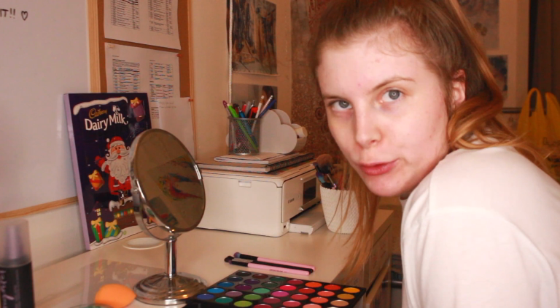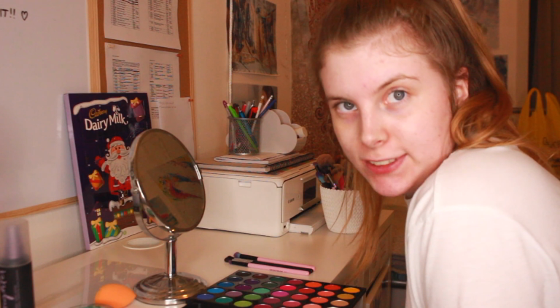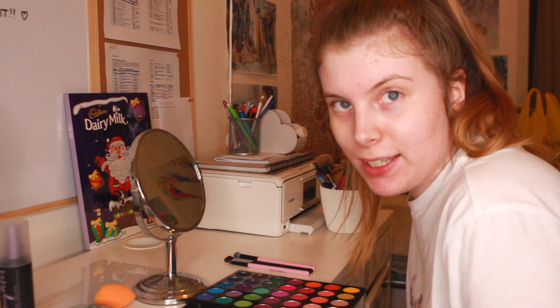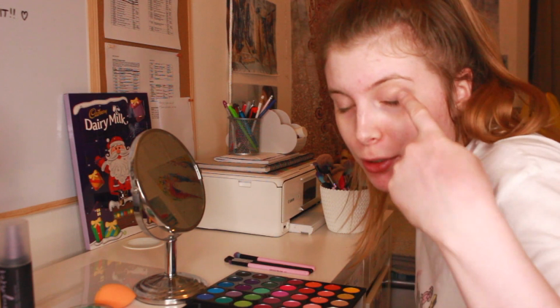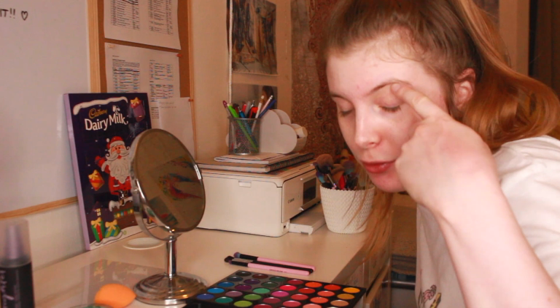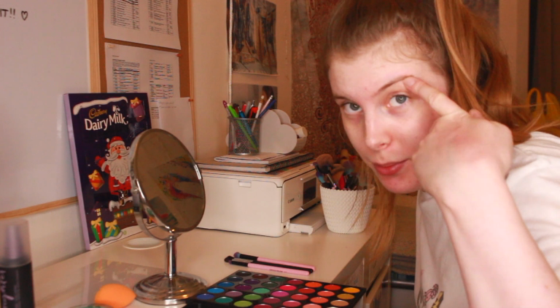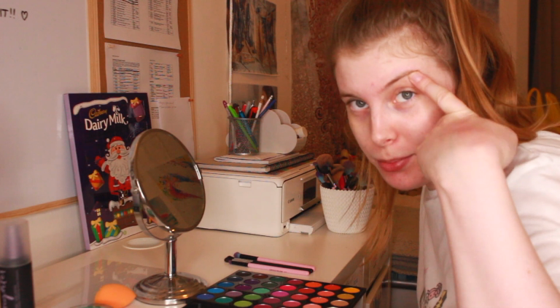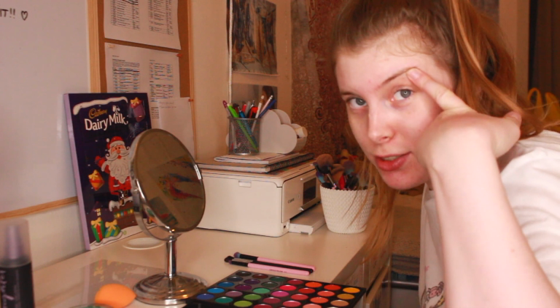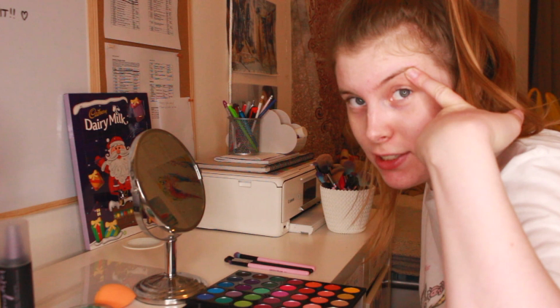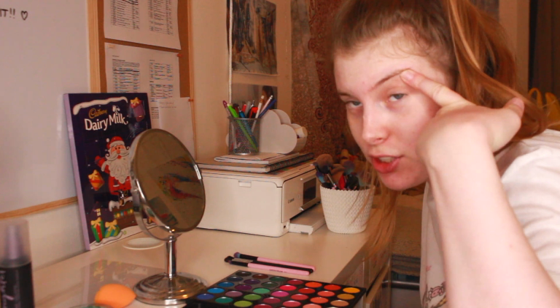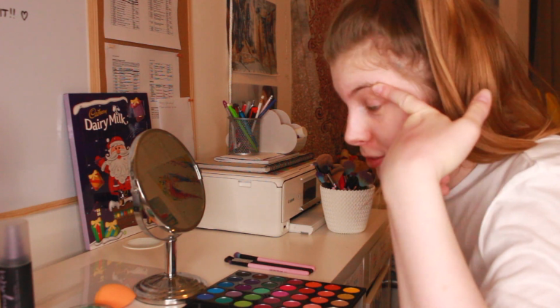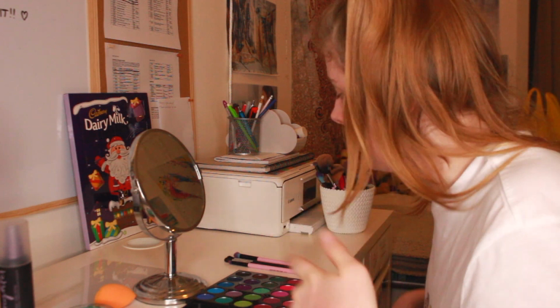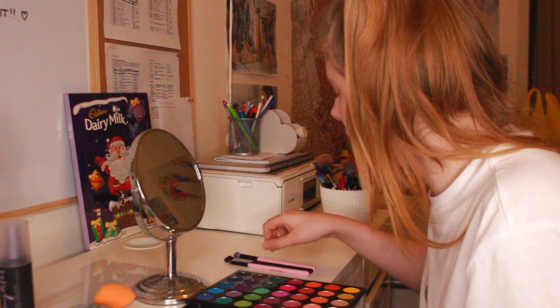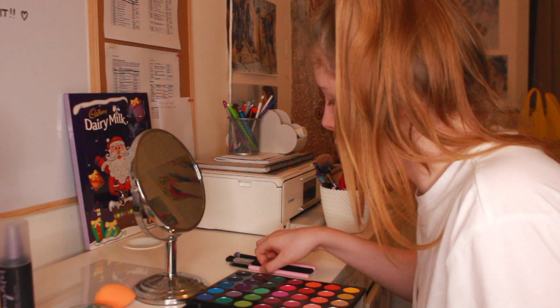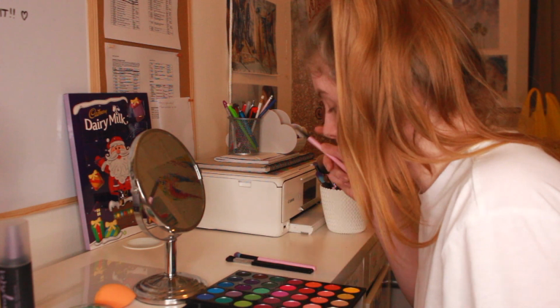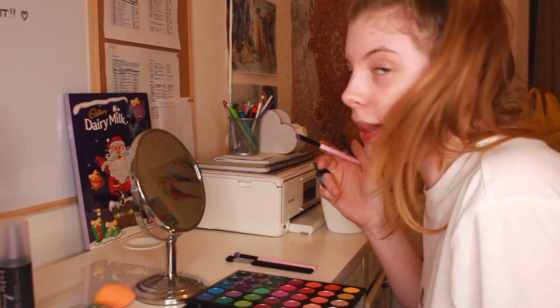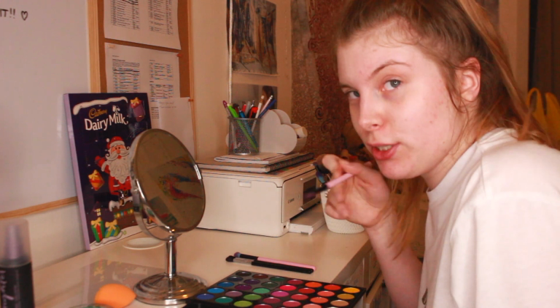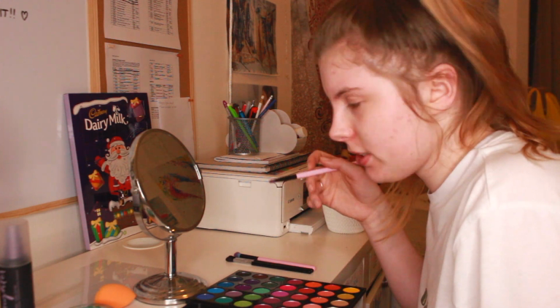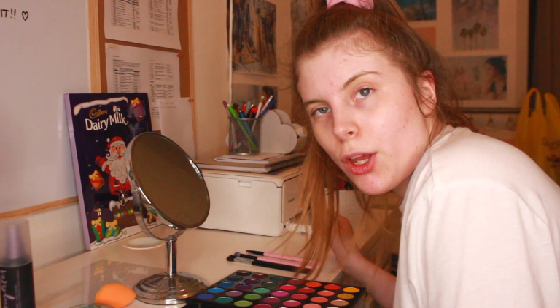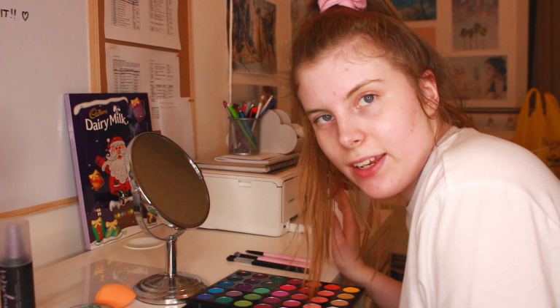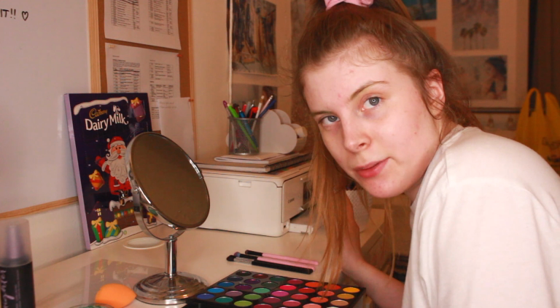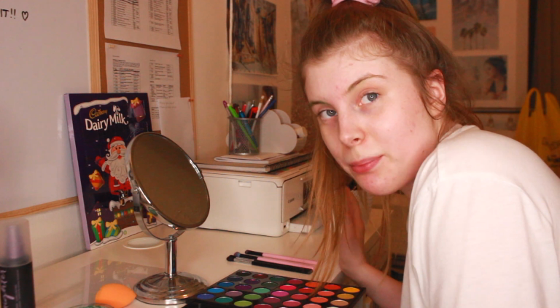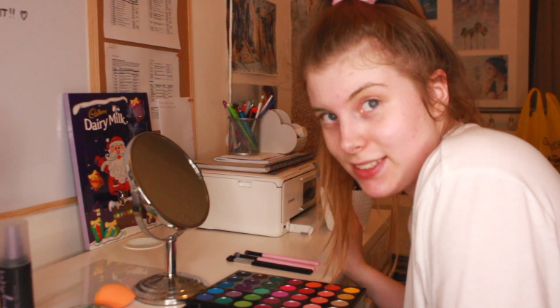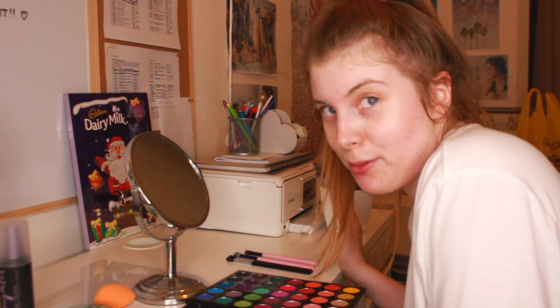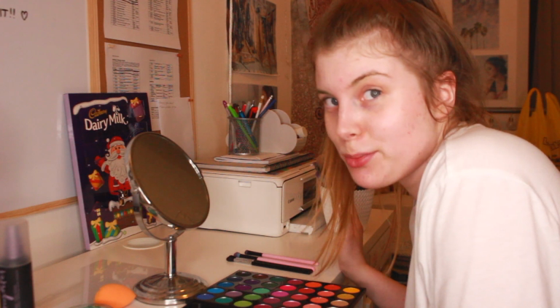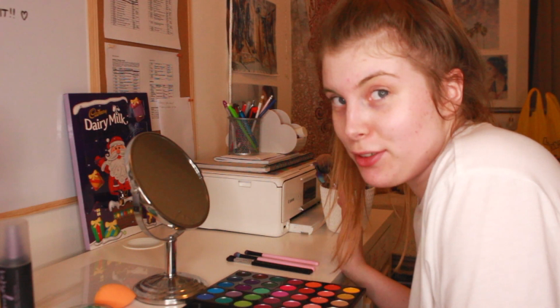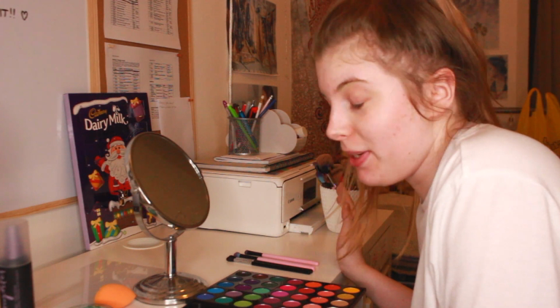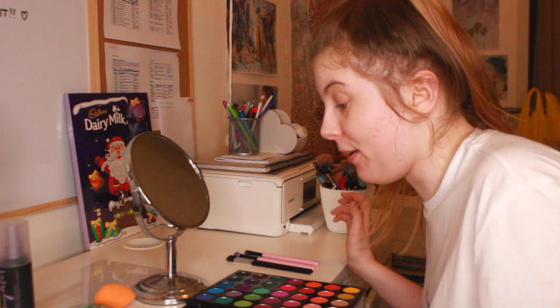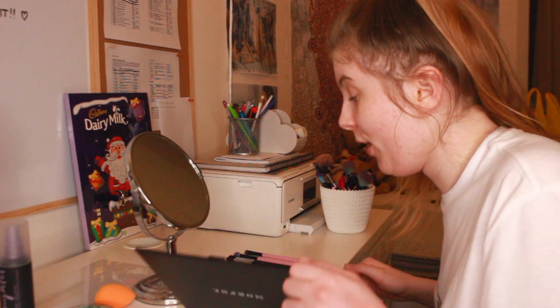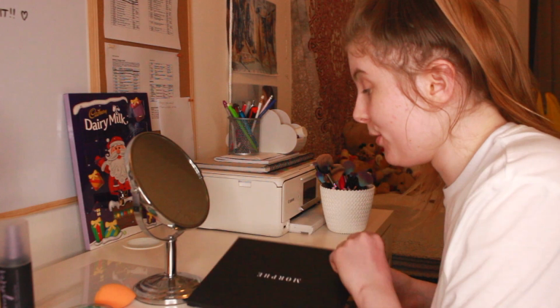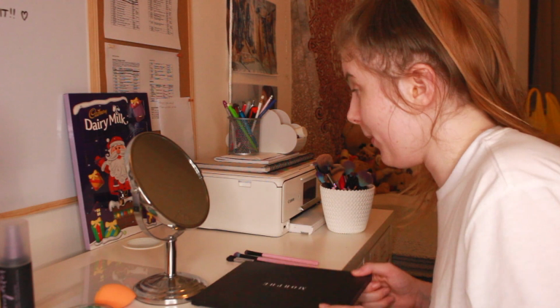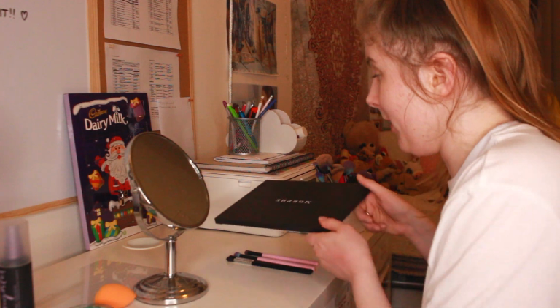So first things first, I'm going to put green through my eyebrows because obviously the Grinch's eyebrows are green. Actually, I'm just going to paint my eyebrows with the green face paint set. So now let's do that.